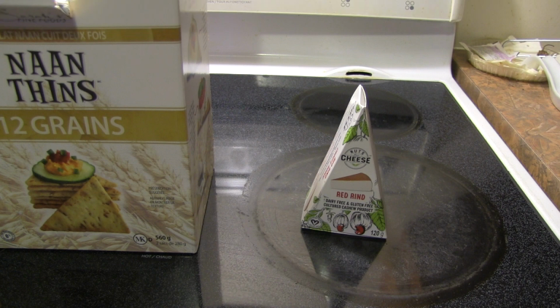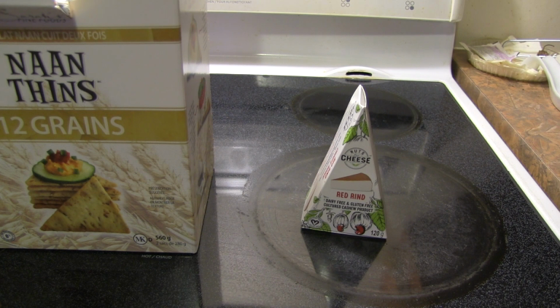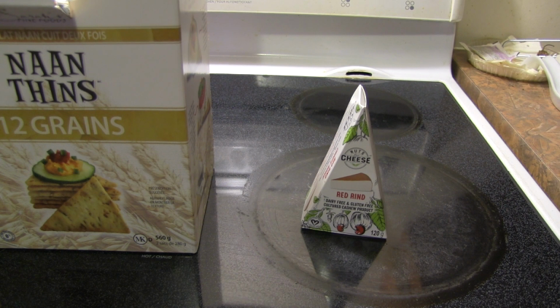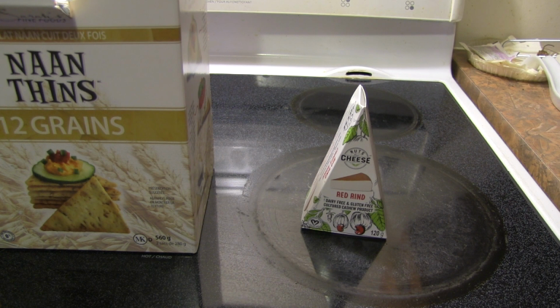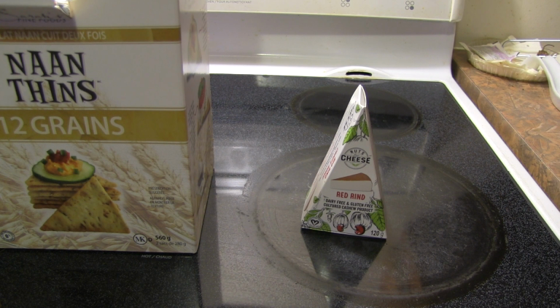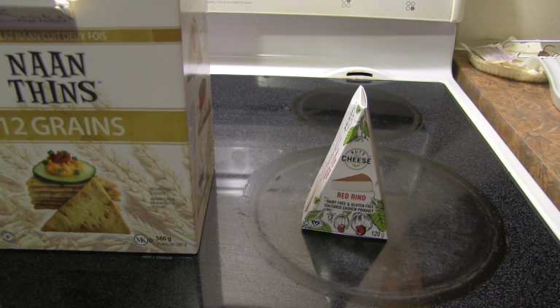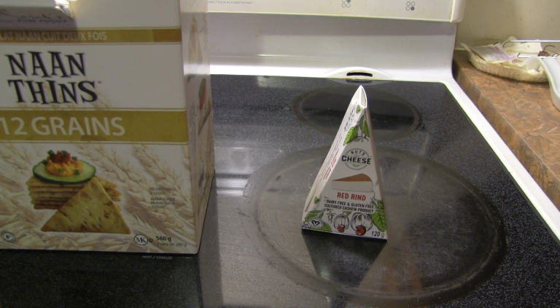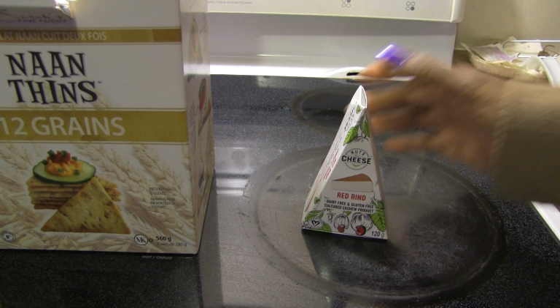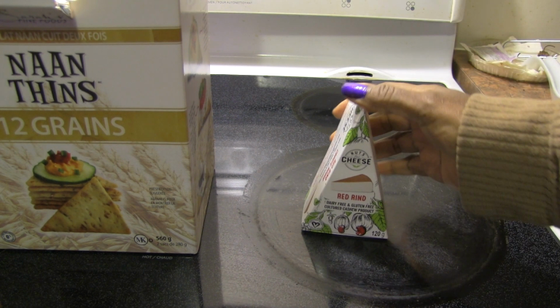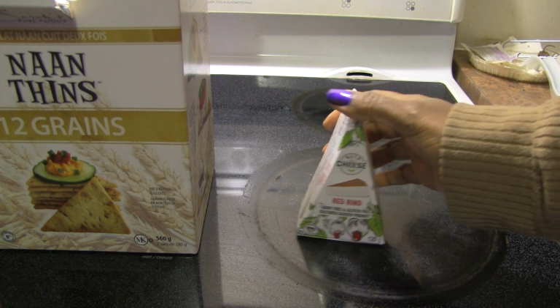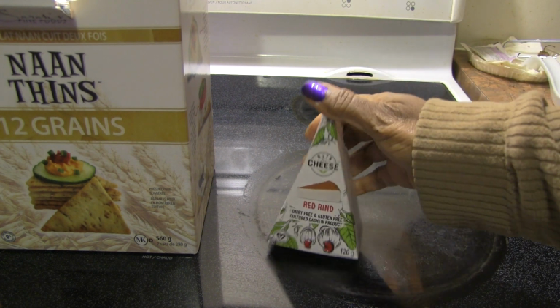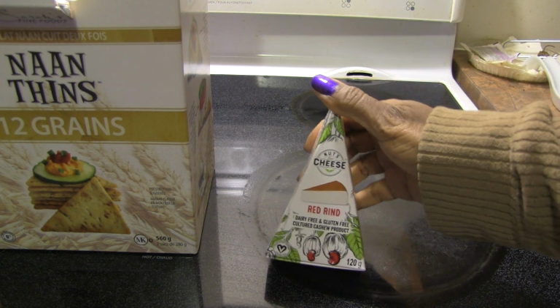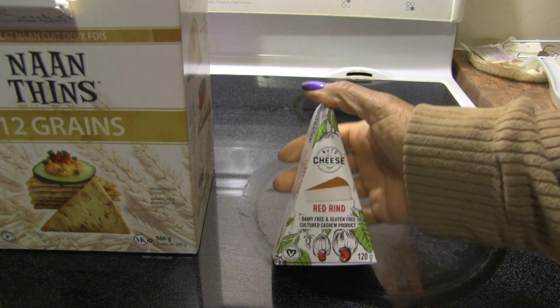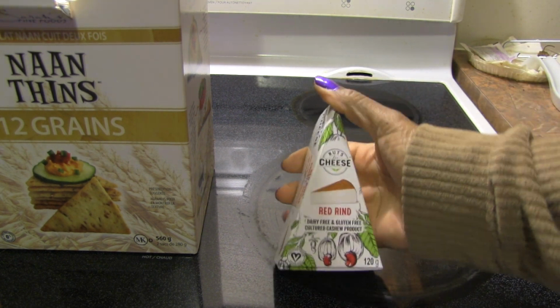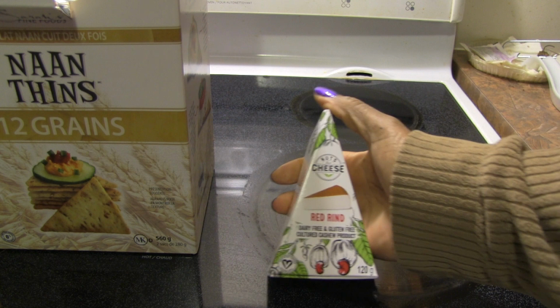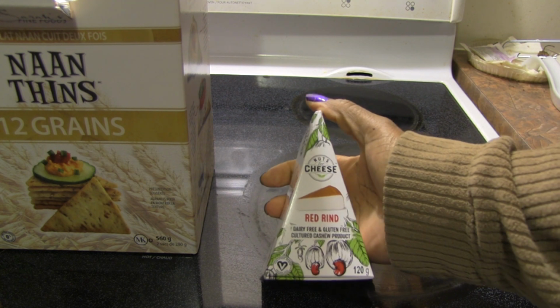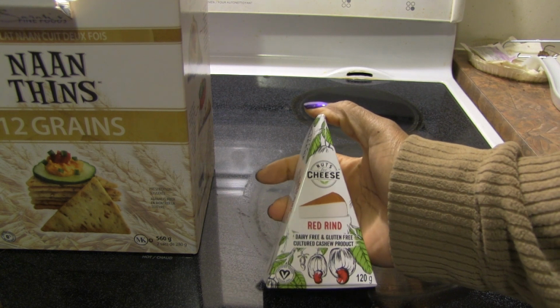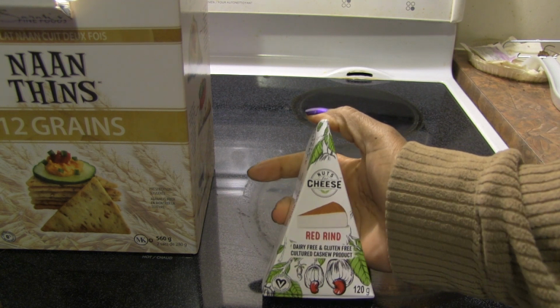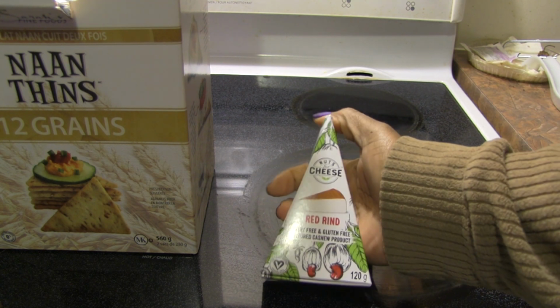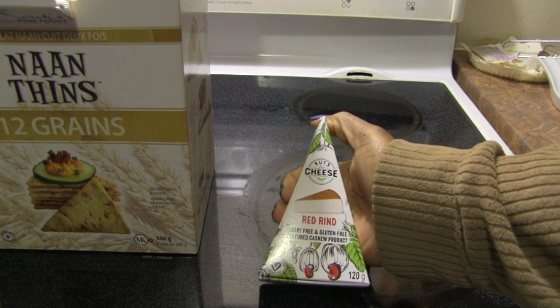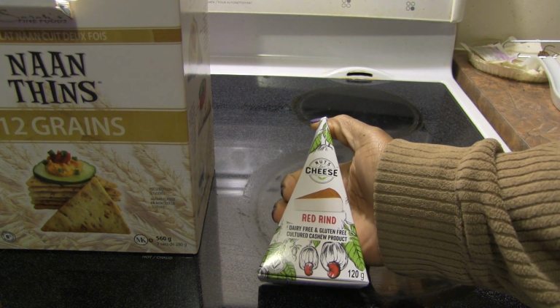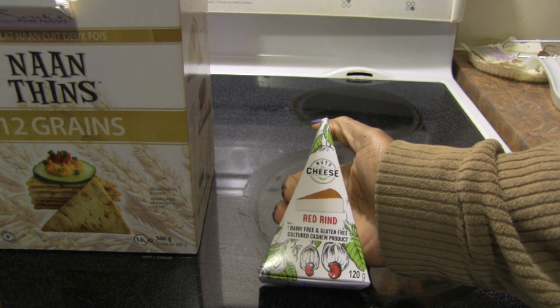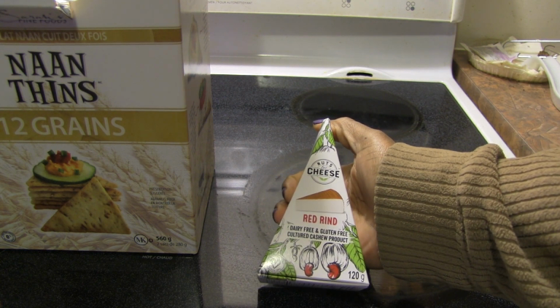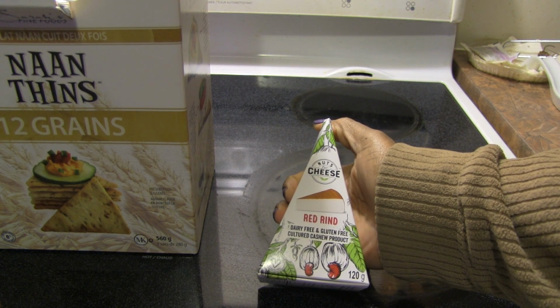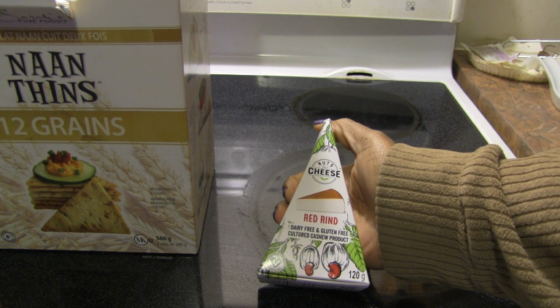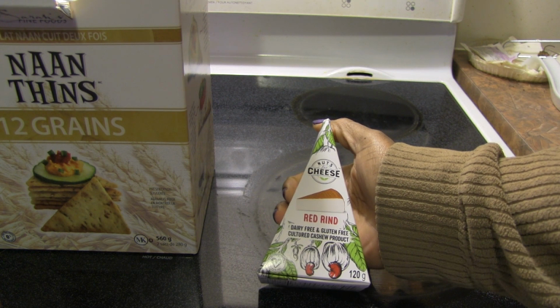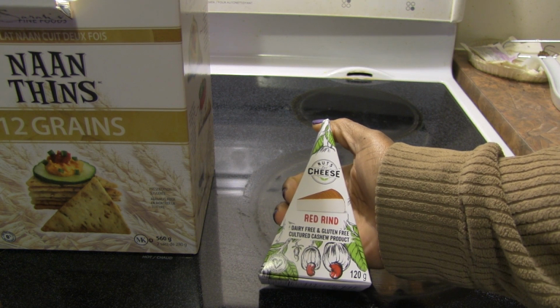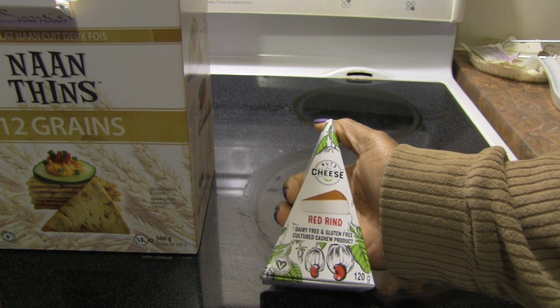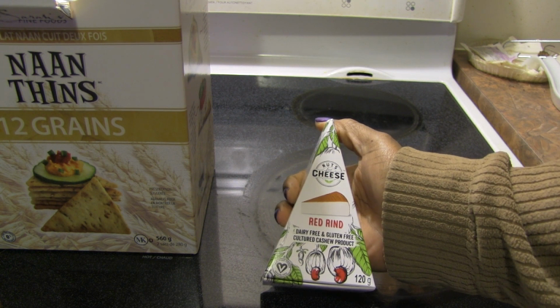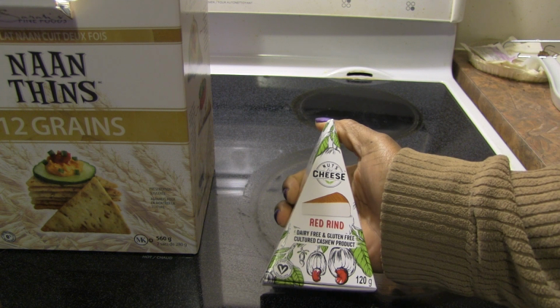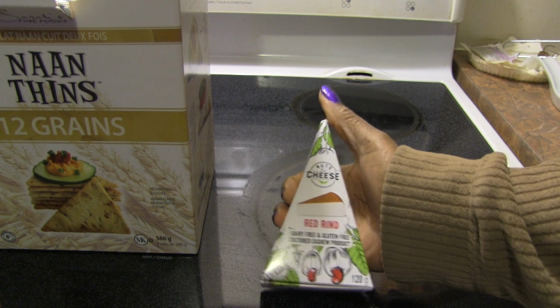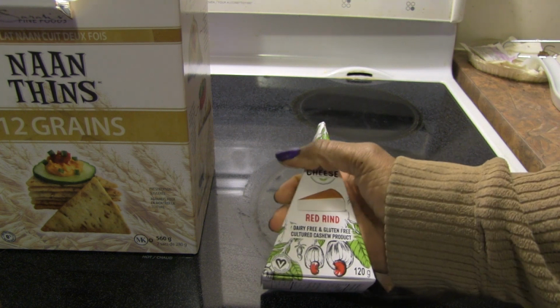Hello everyone! It is time for another product review. This time it's Nuts for Cheese and their Red Rind Dairy-Free and Gluten-Free Cultured Cashew Cheese.